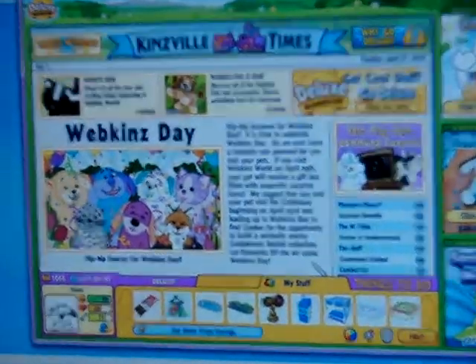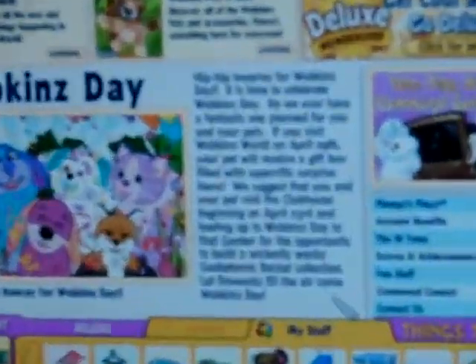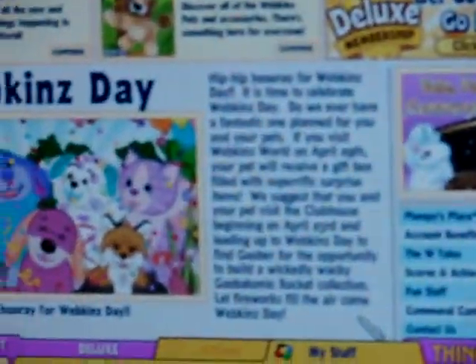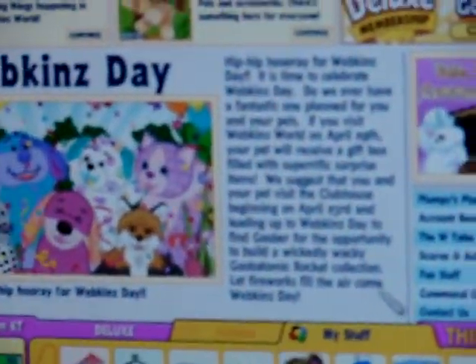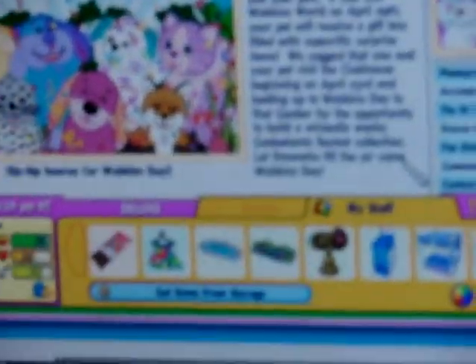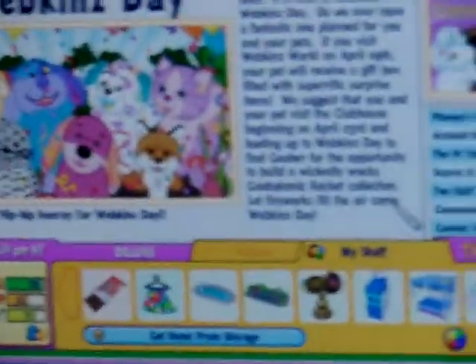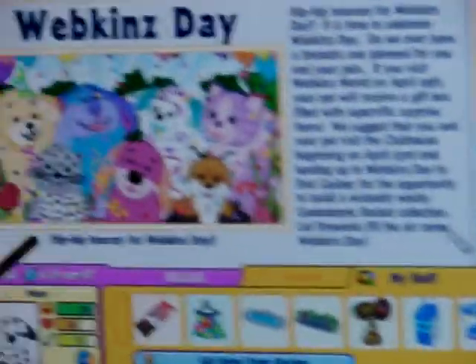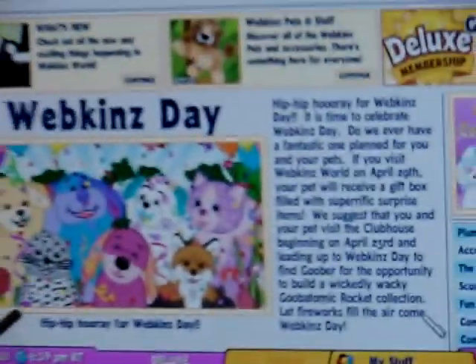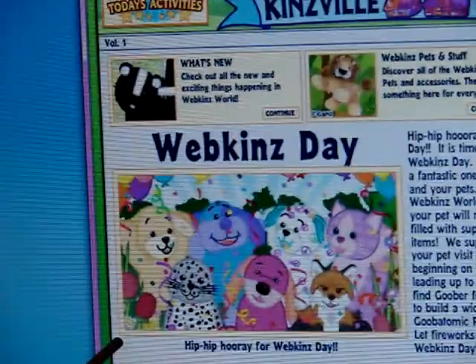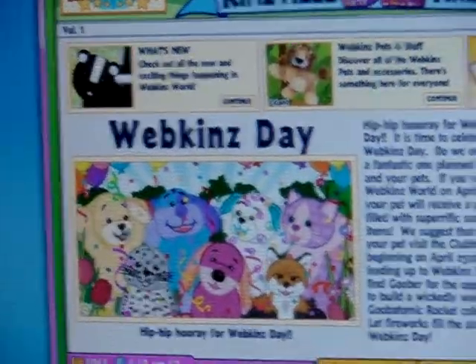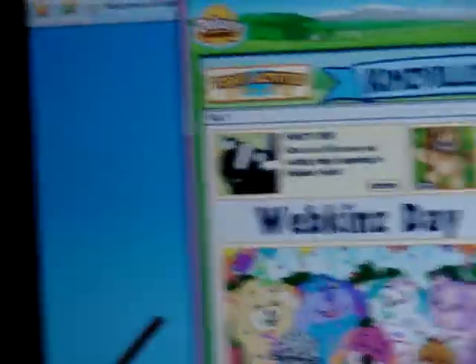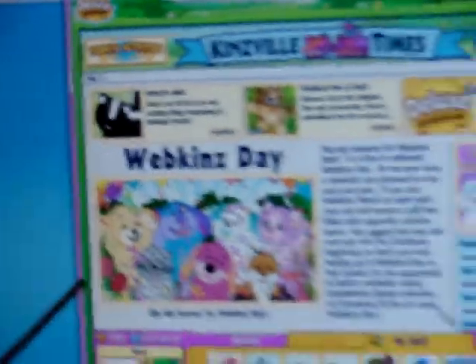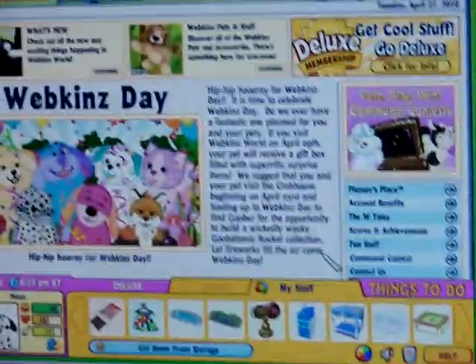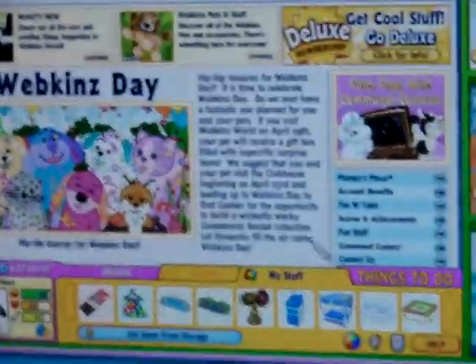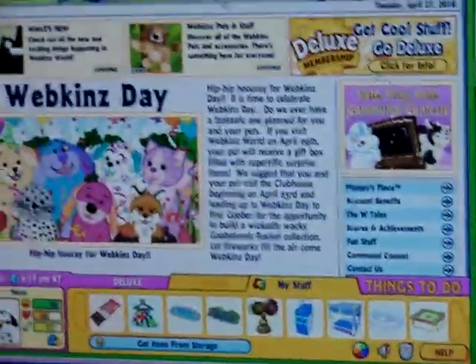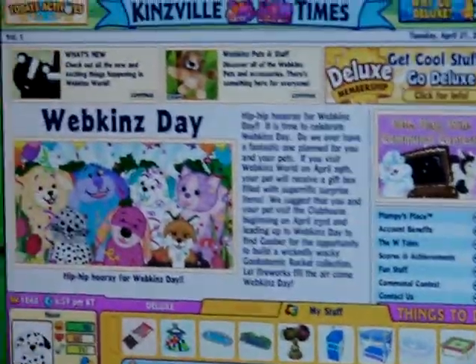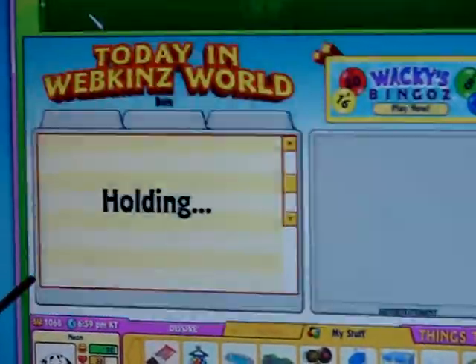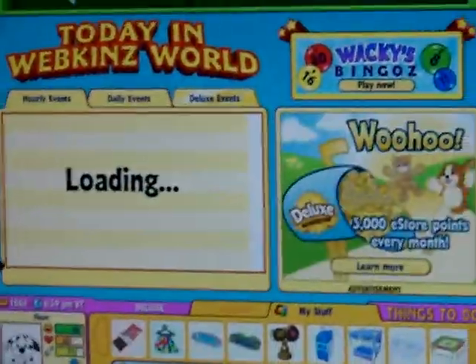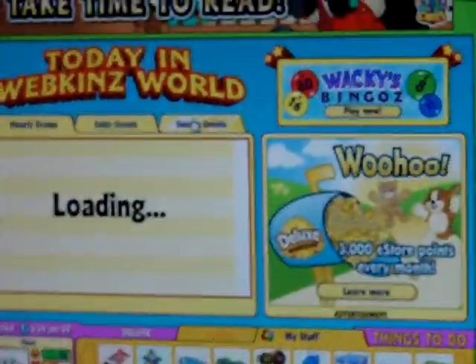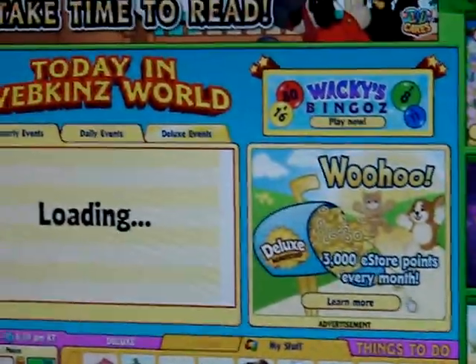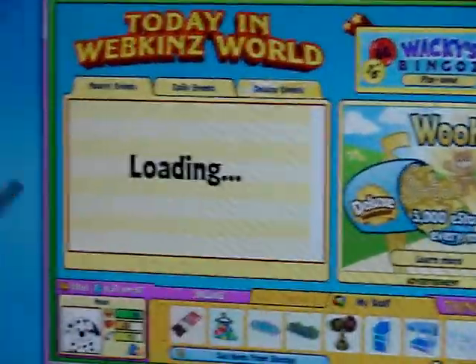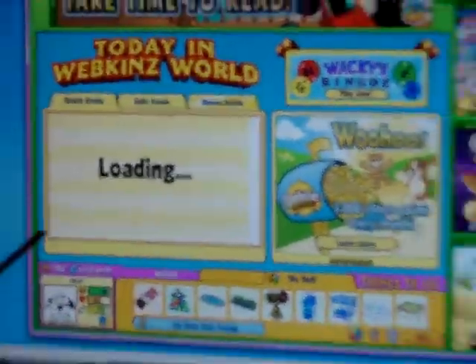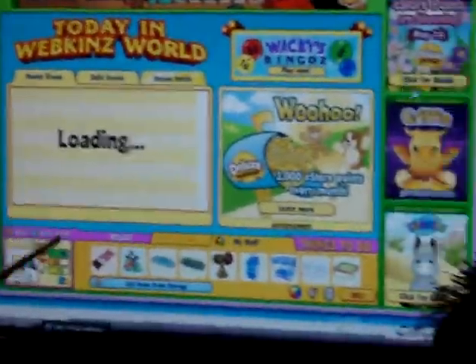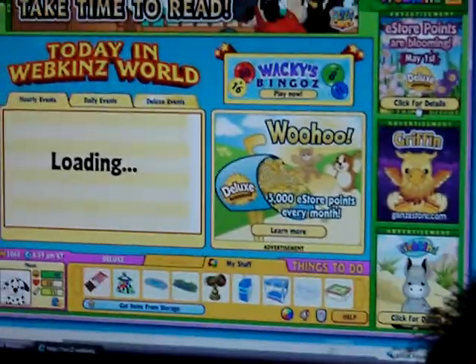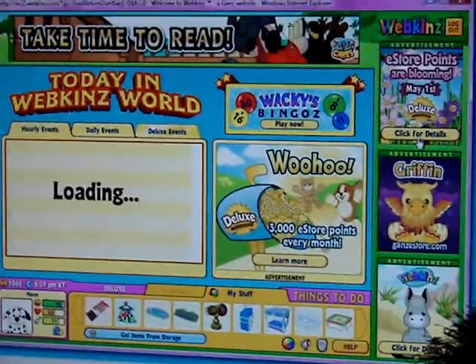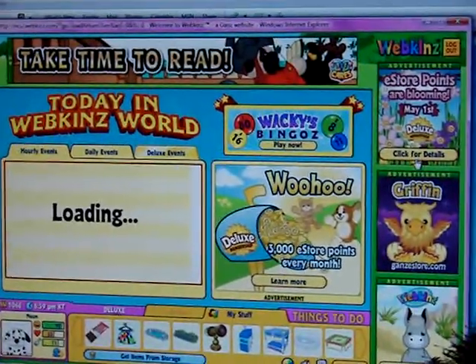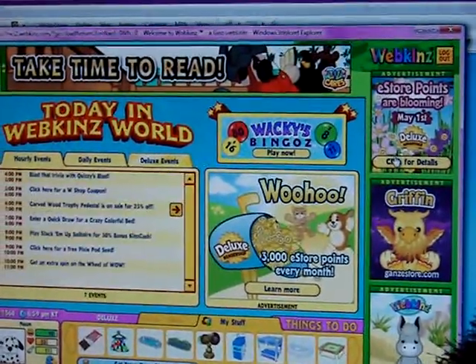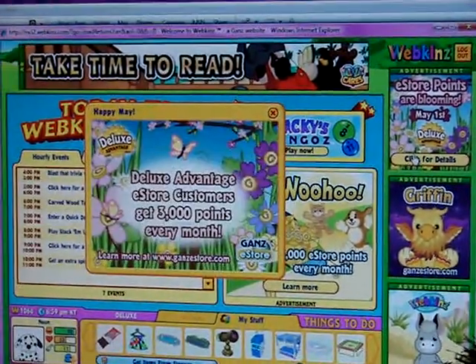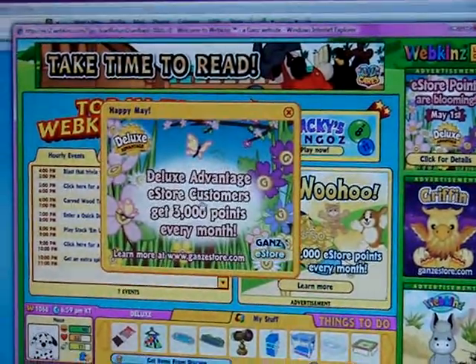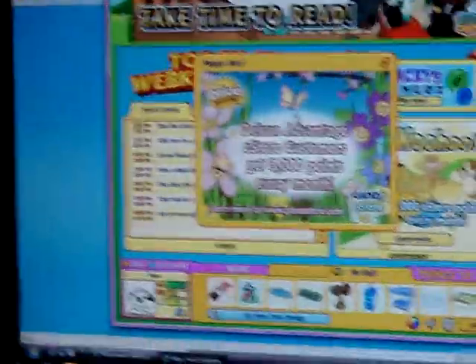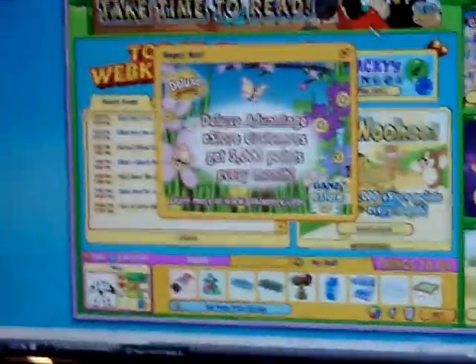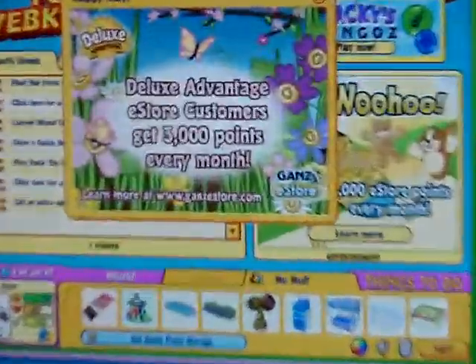Okay, so as we all know, Webkinz Day is coming up, and I love Webkinz Day. I'm going to try to find the advertisement for Webkinz Day. Here are the advertisements. This is what I'm trying to find.